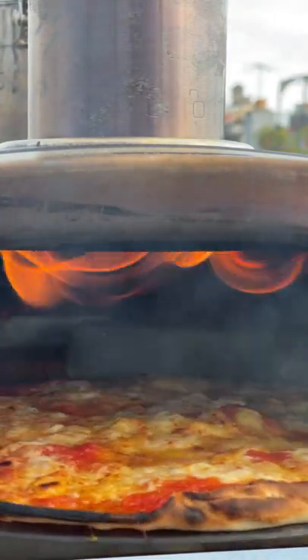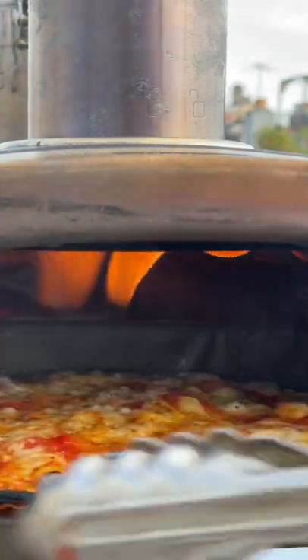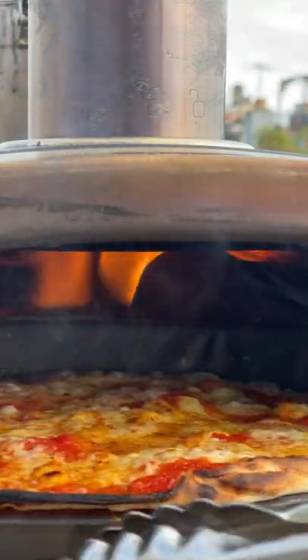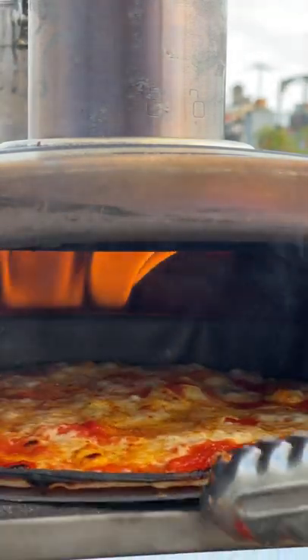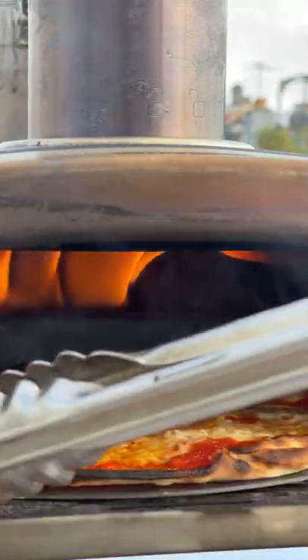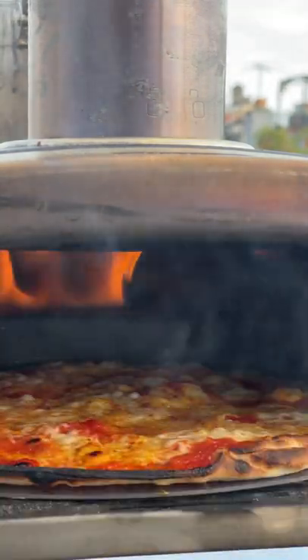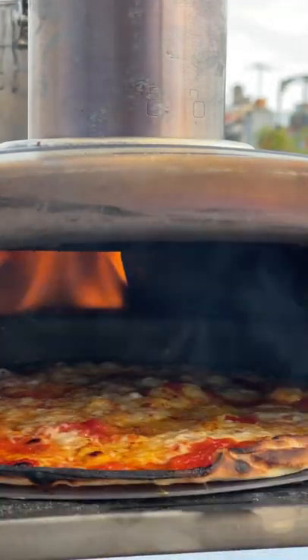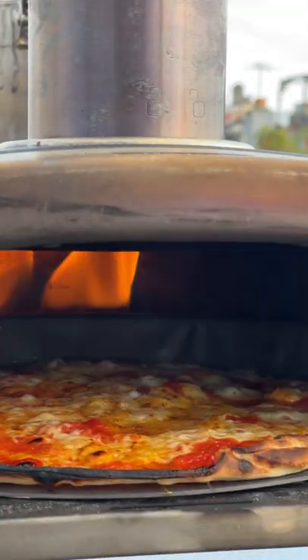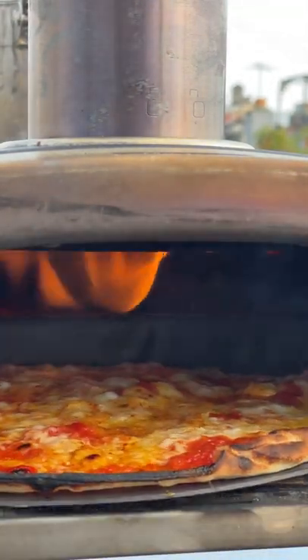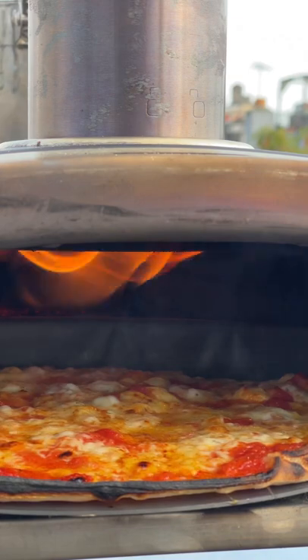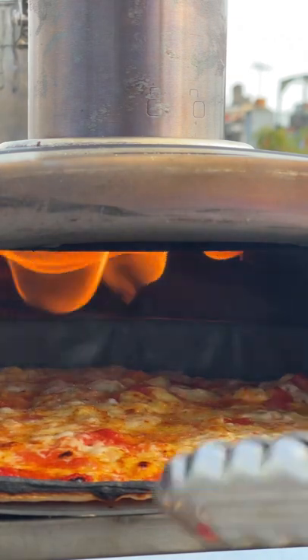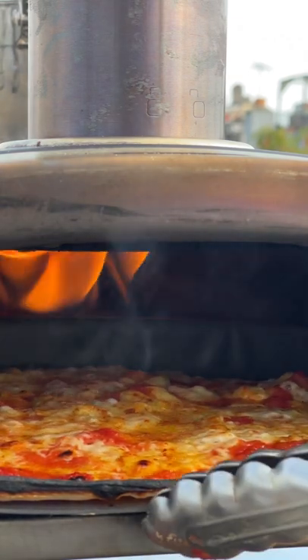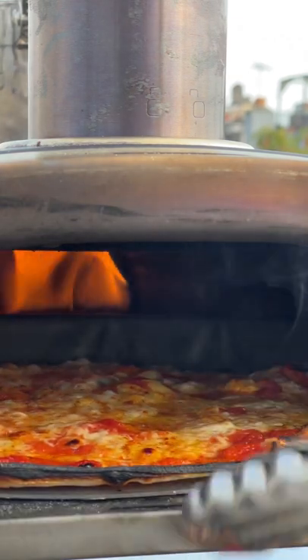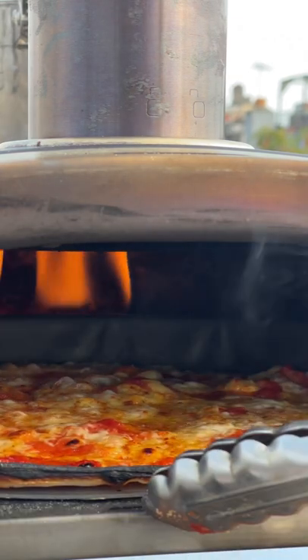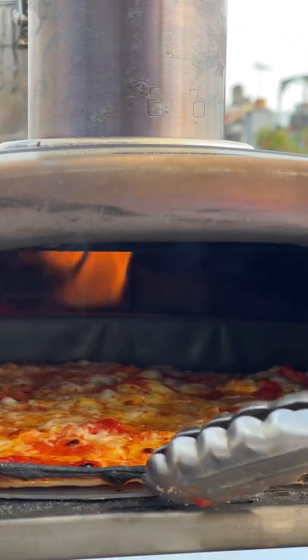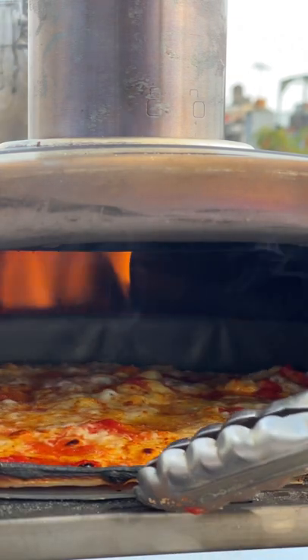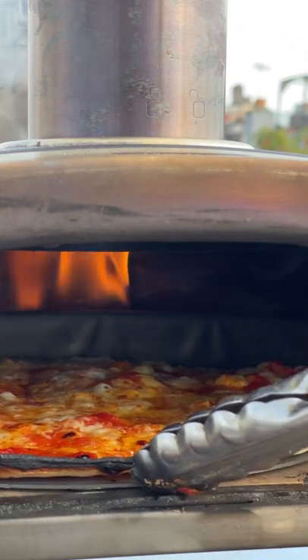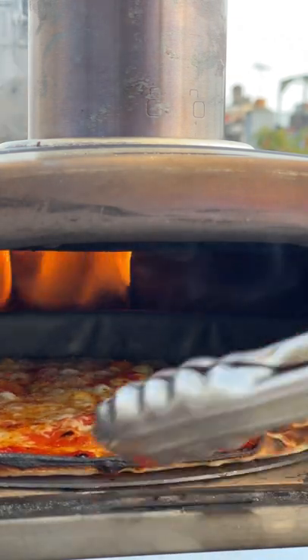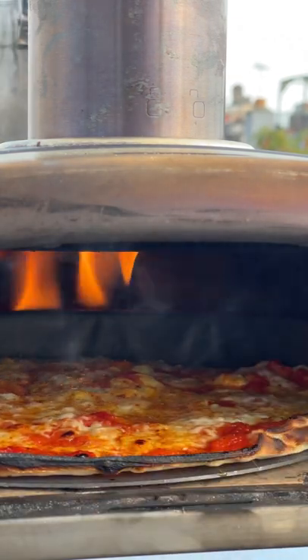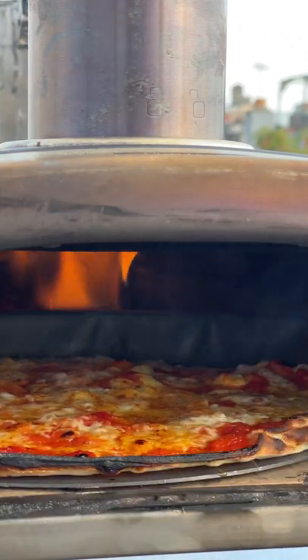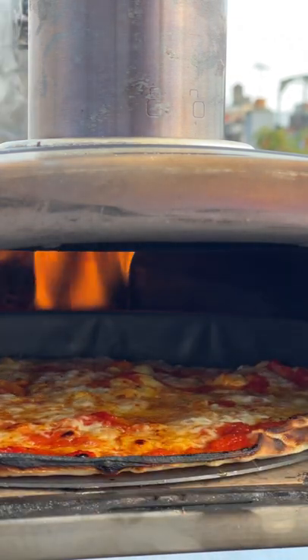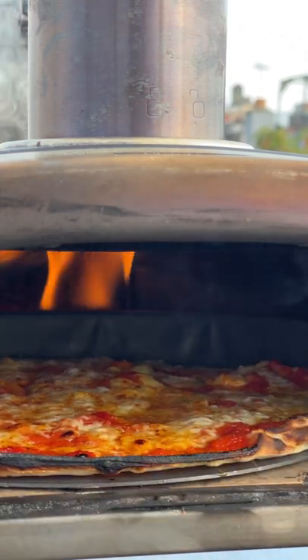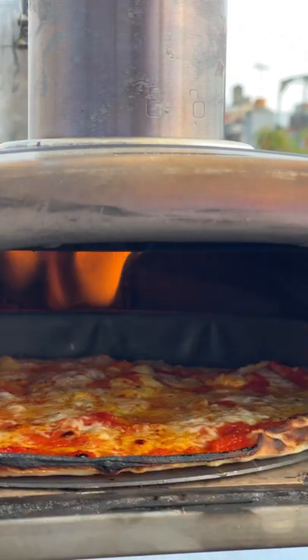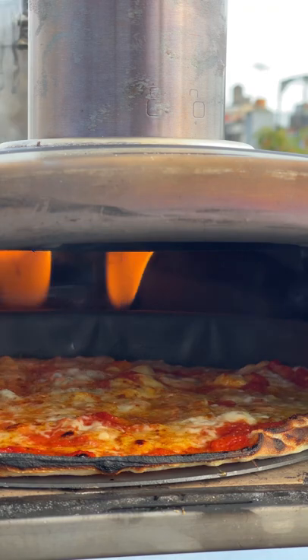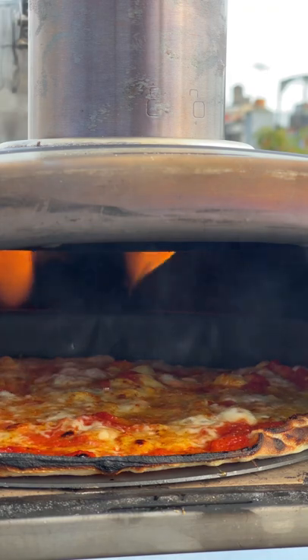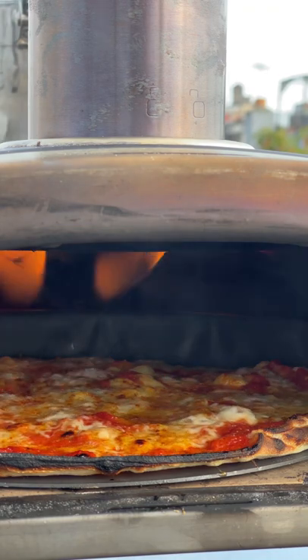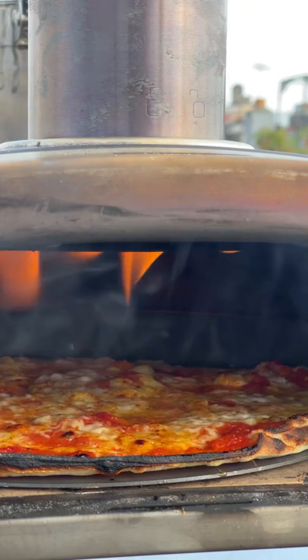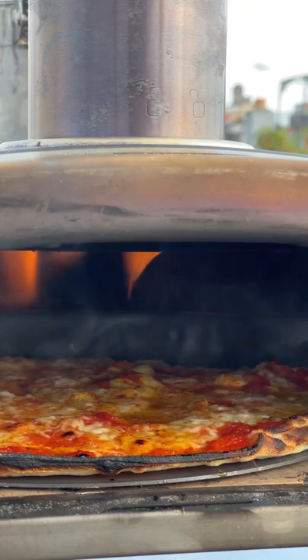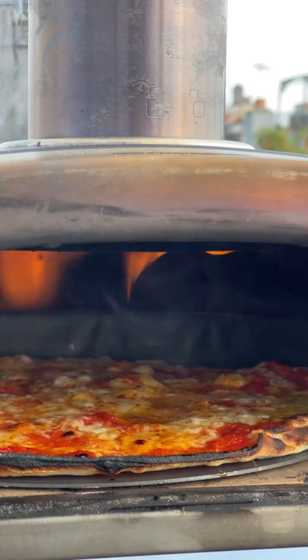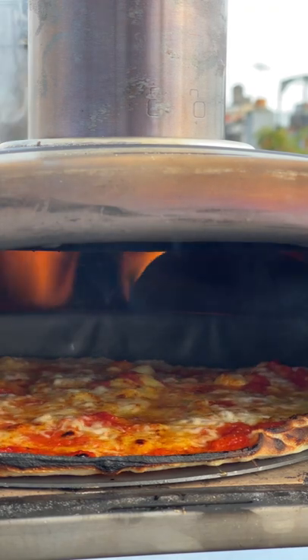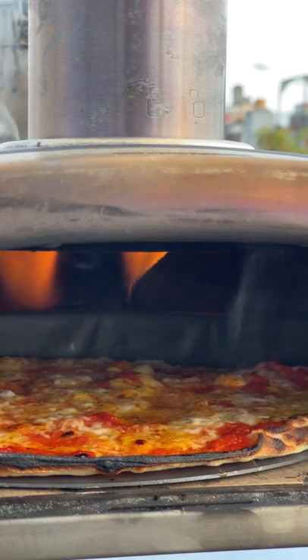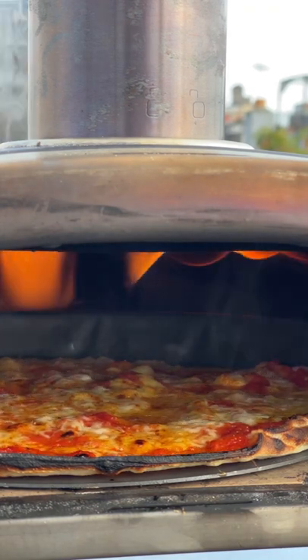I didn't even think of that — I'm going to turn it. Just because it's in a pan doesn't mean you can't turn it. It's my first time using one of these; I guess it's fitting that I'm doing a bar pie.